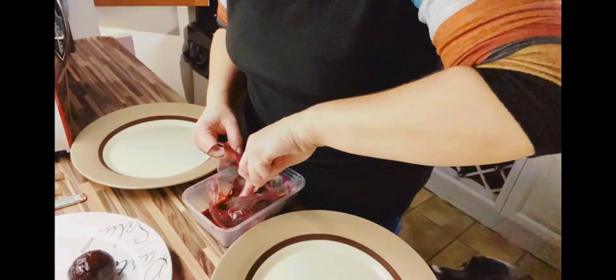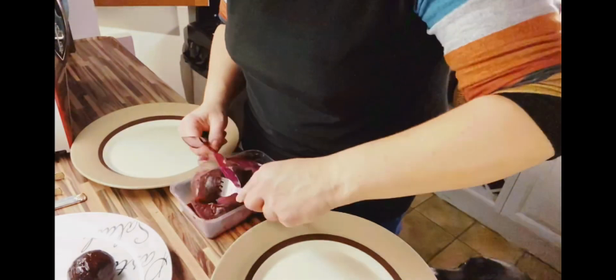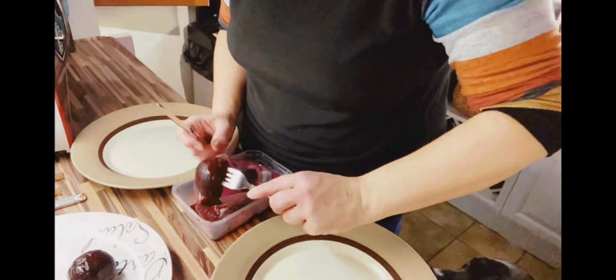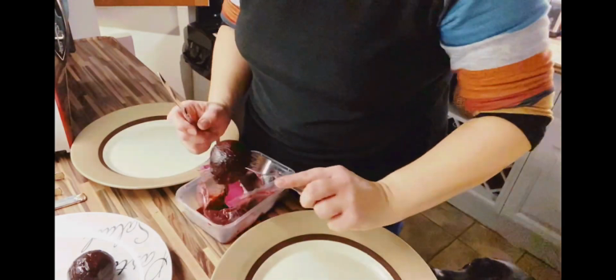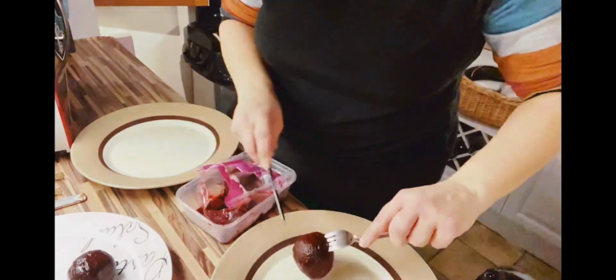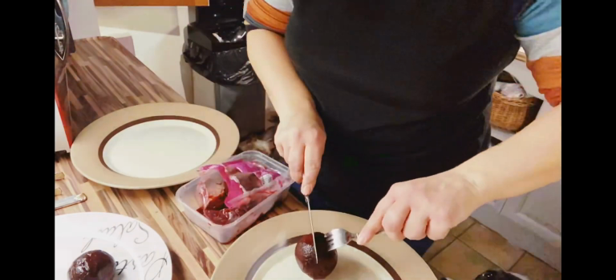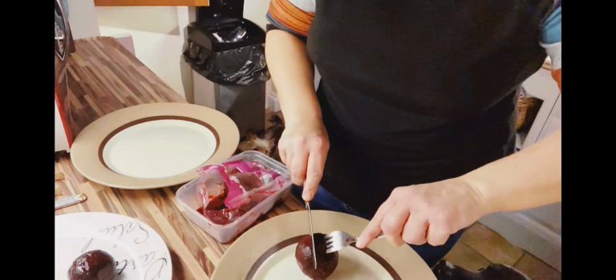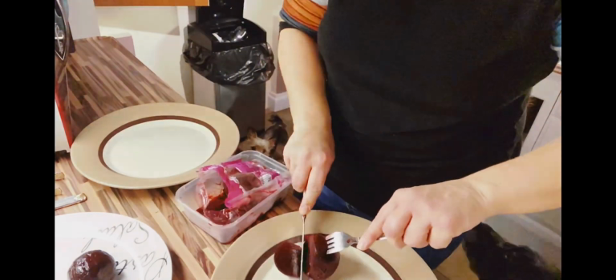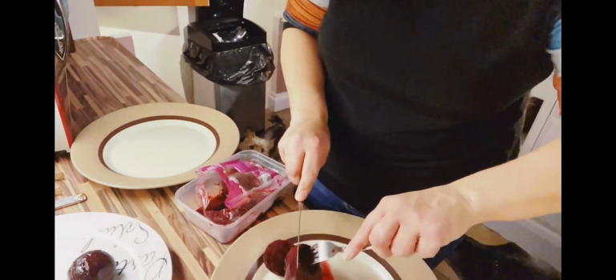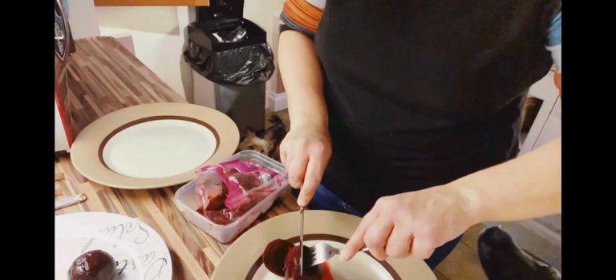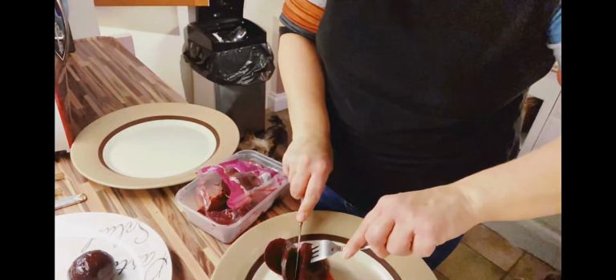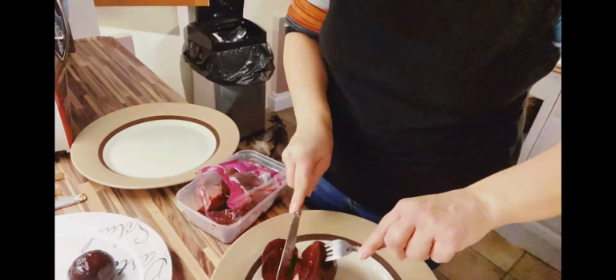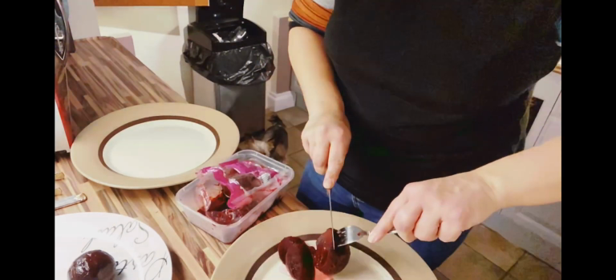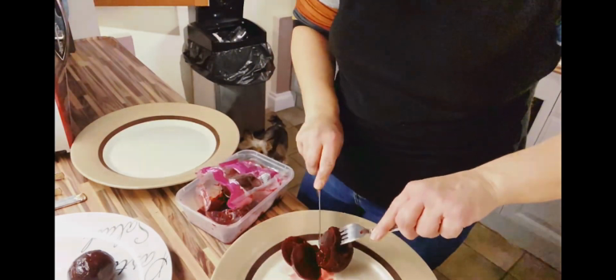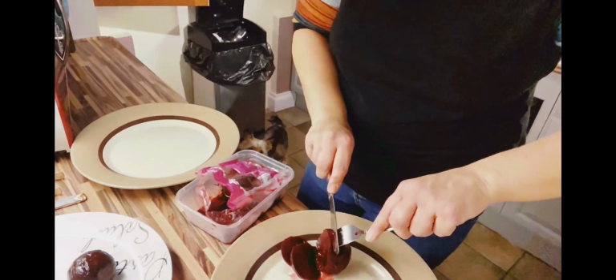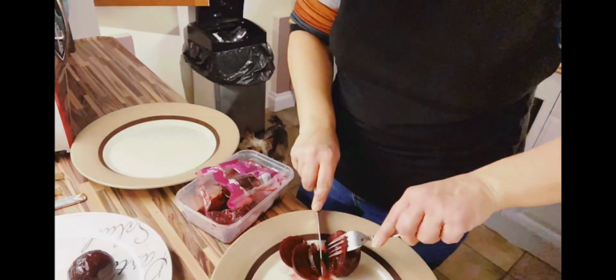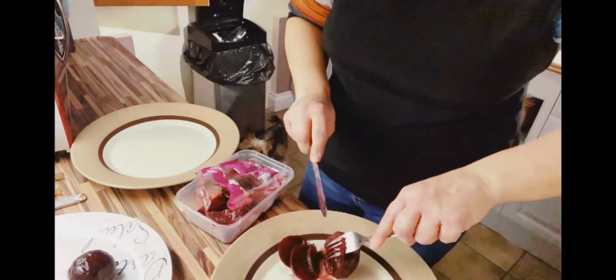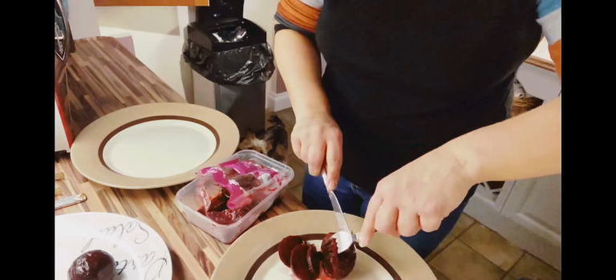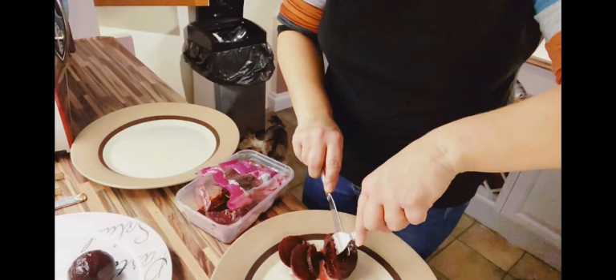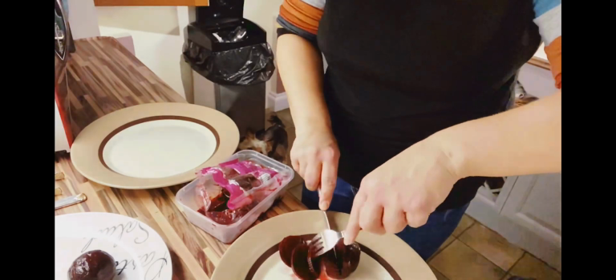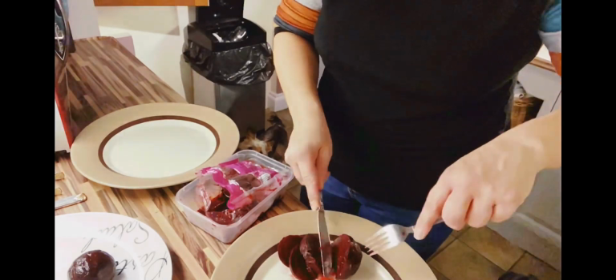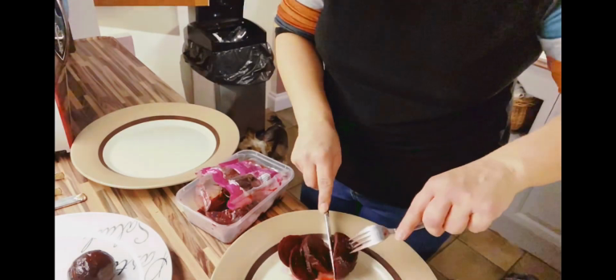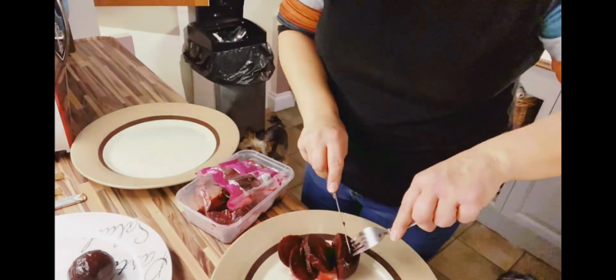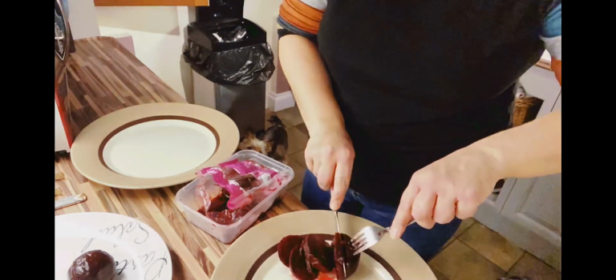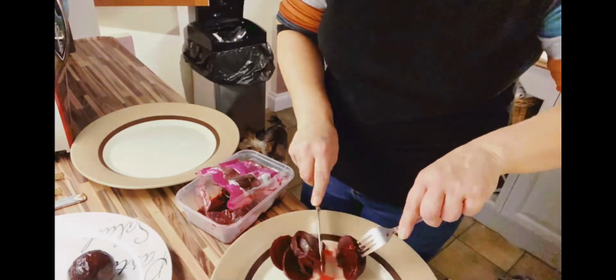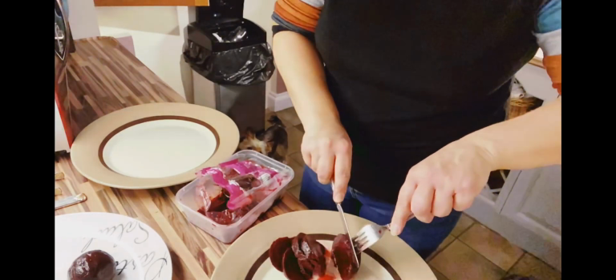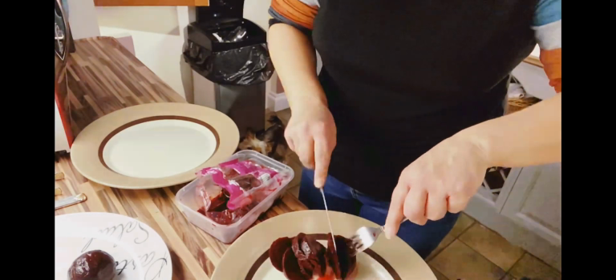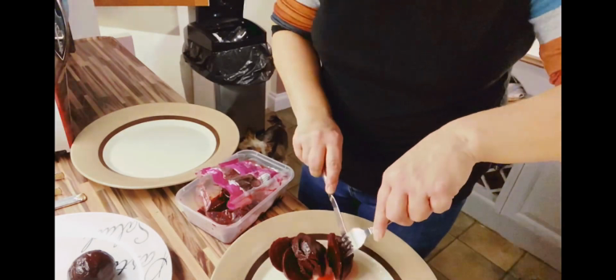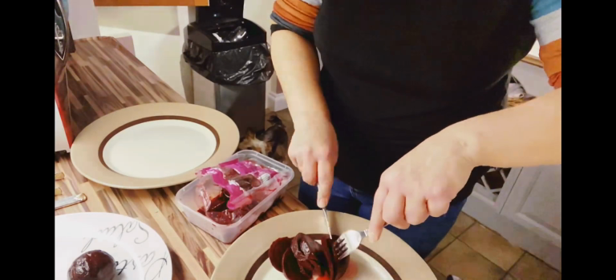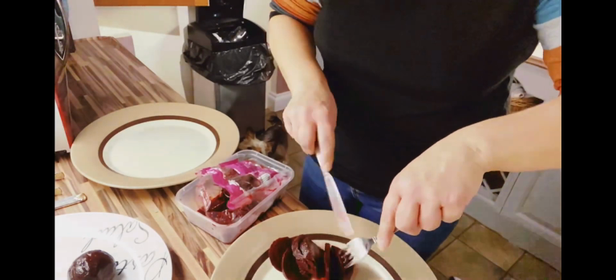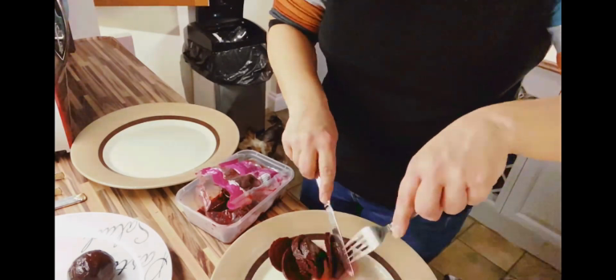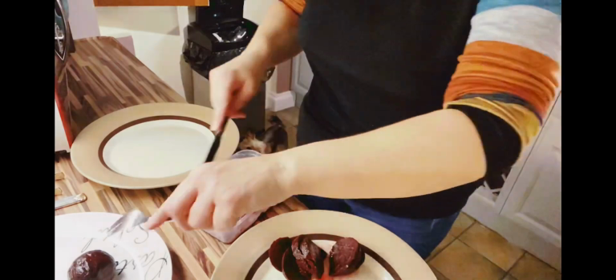And the juices as well — once you've opened the packet, it's a good idea to put the beetroot in a tub to stop the juices going everywhere in the fridge.